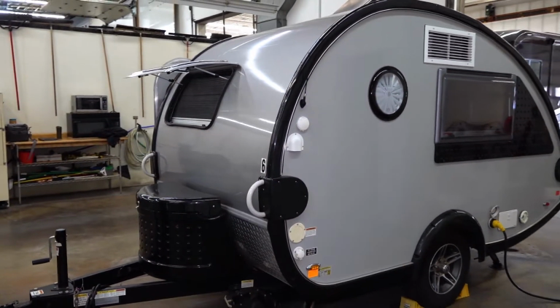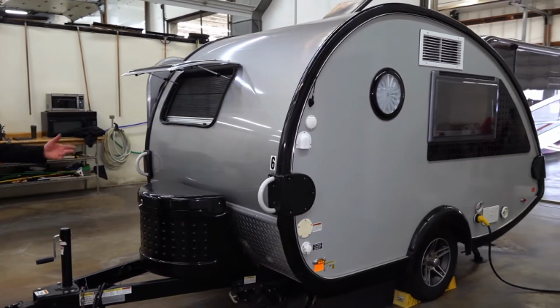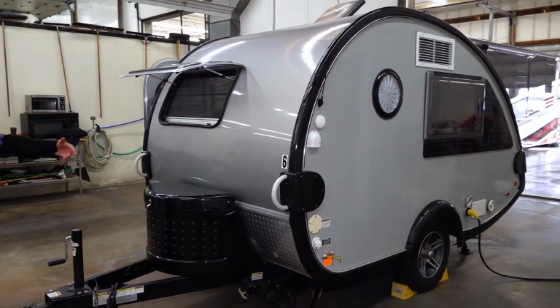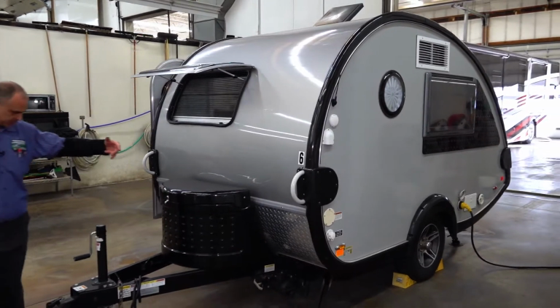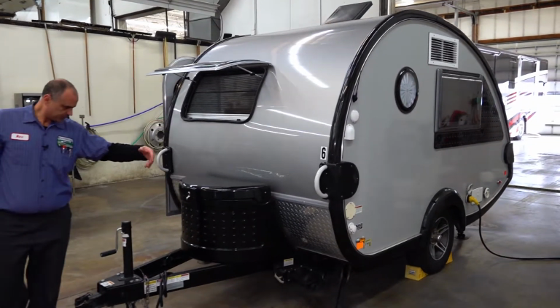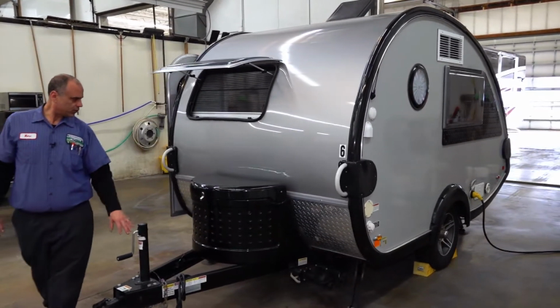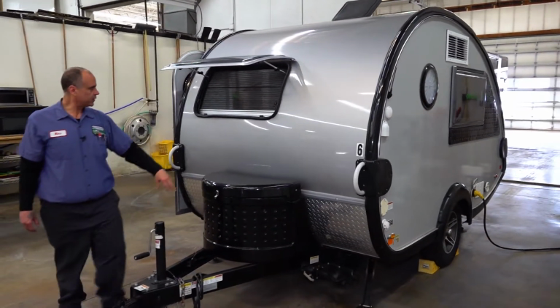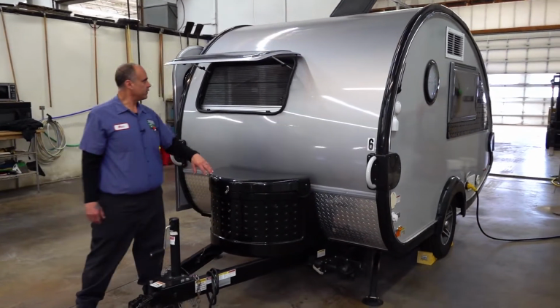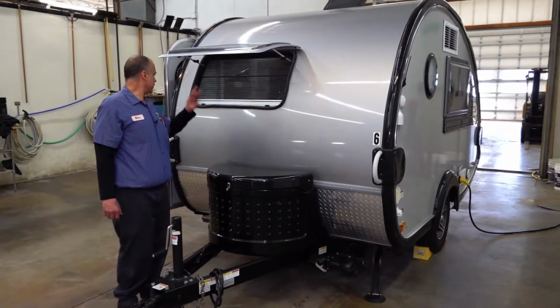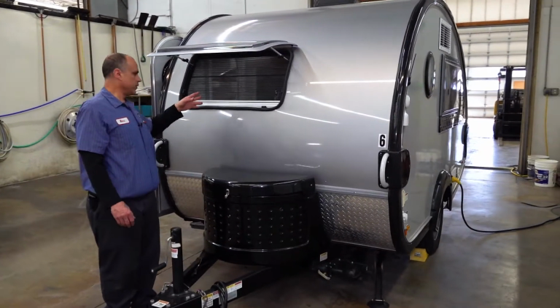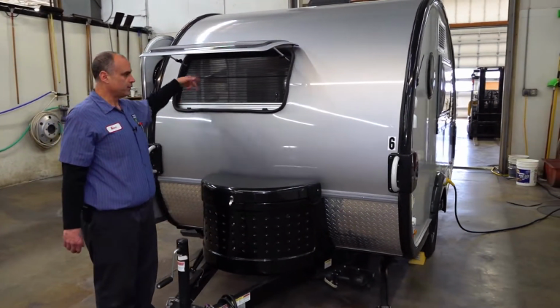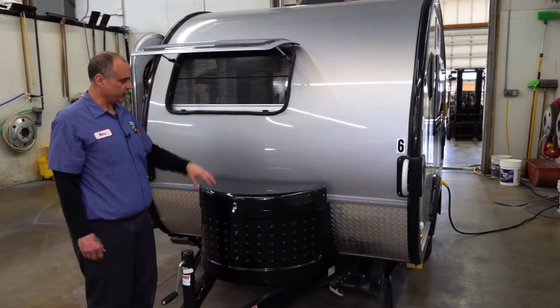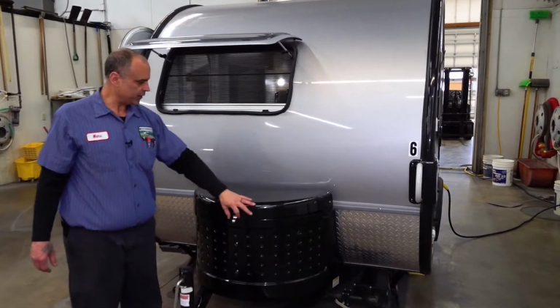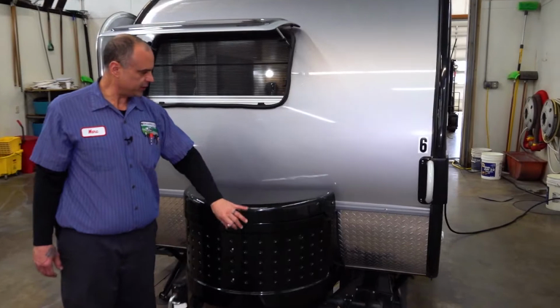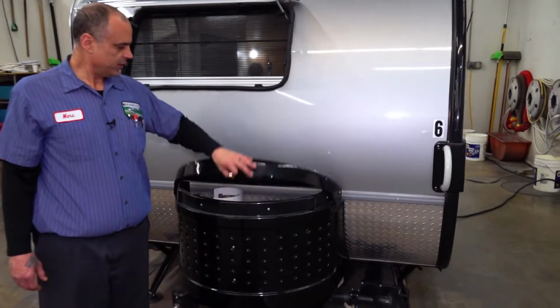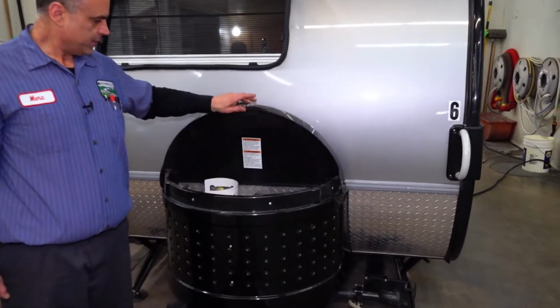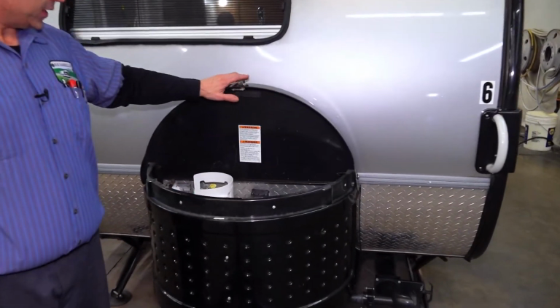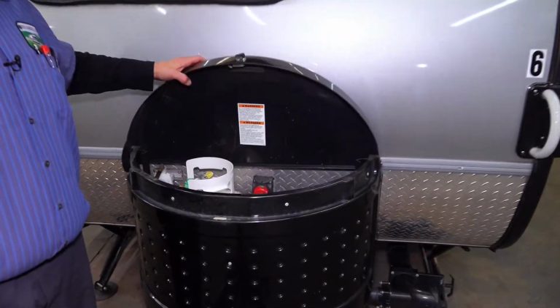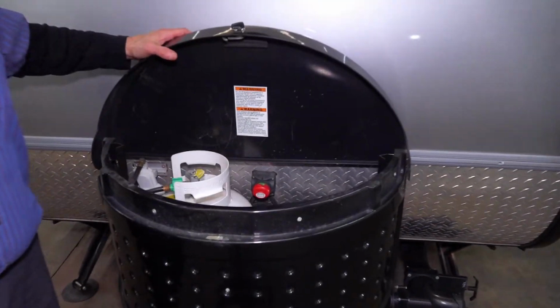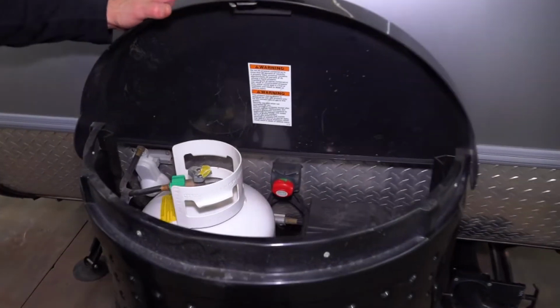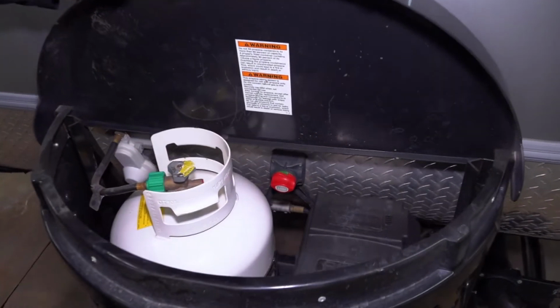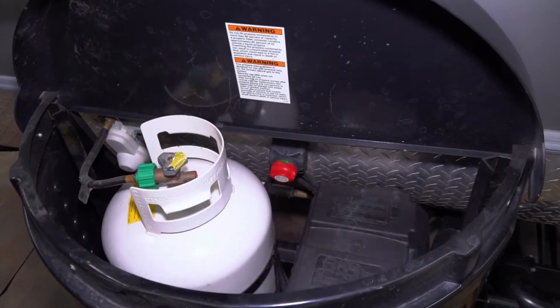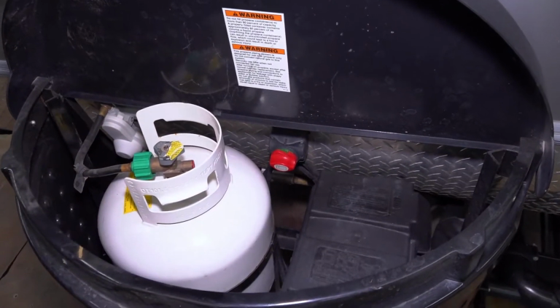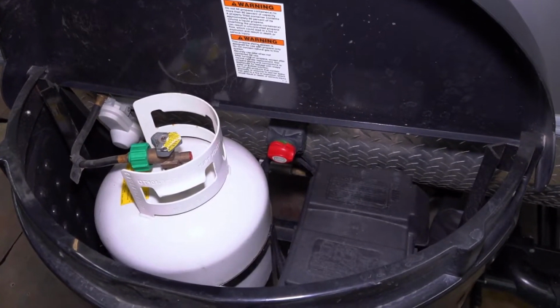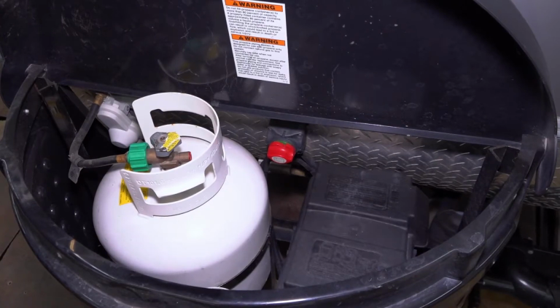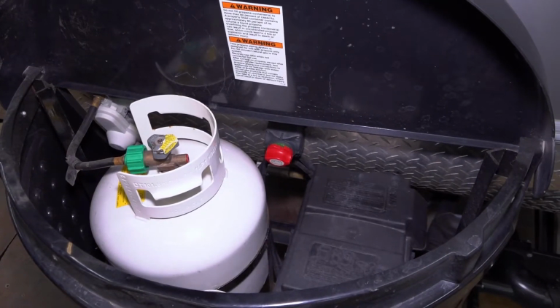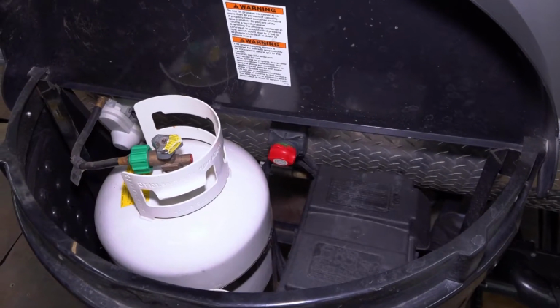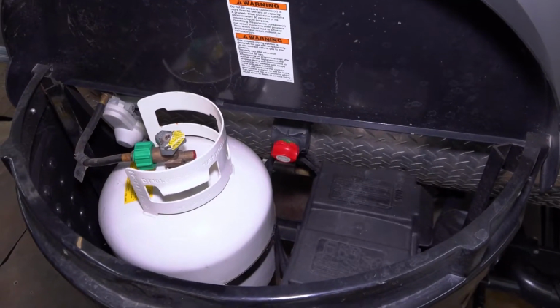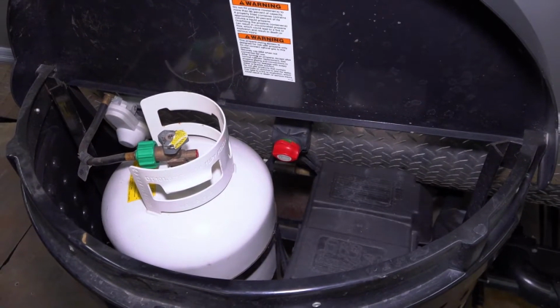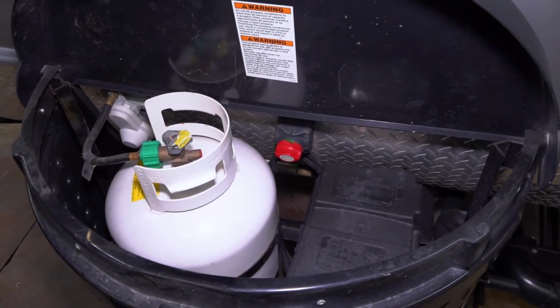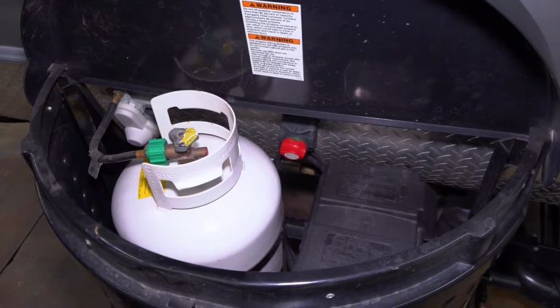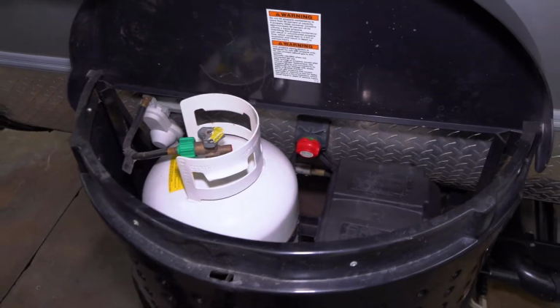At the front you have your dump station and towing facility obviously. Another window with a full screen and a shade. Inside you have propane — a 20 pound propane bottle that will run your heat and also your stove. Hot water heater as well.